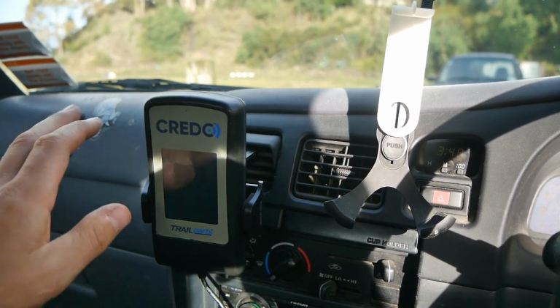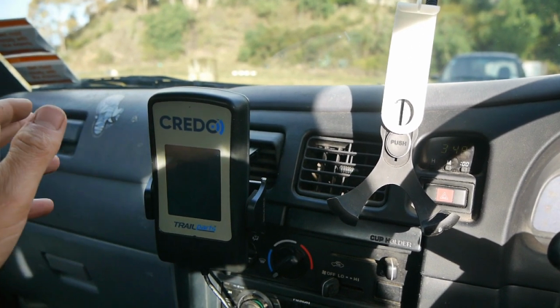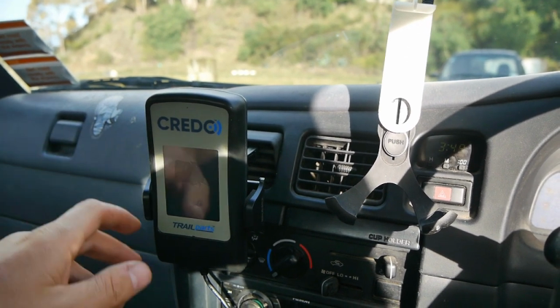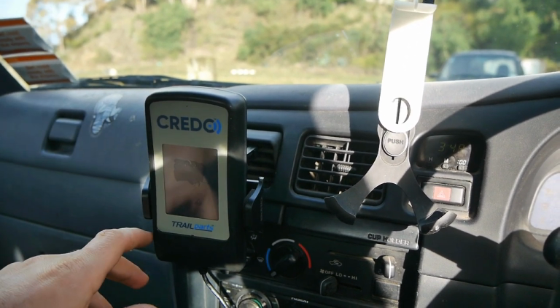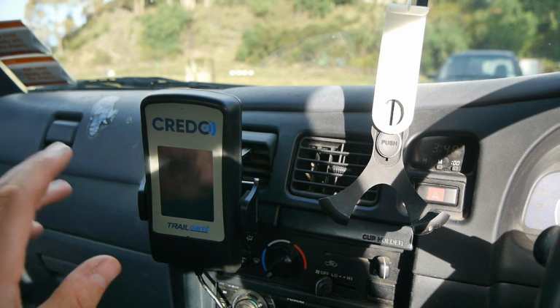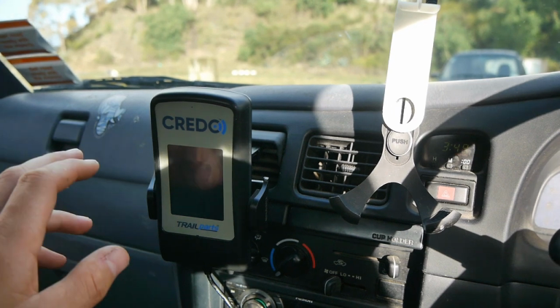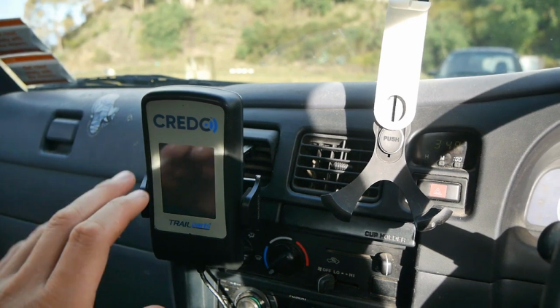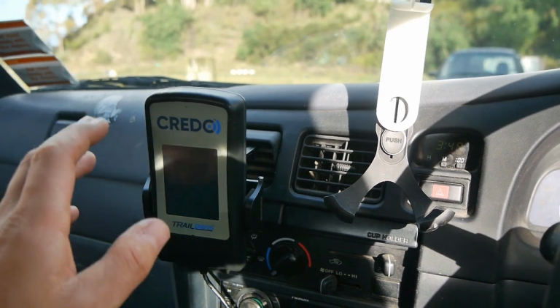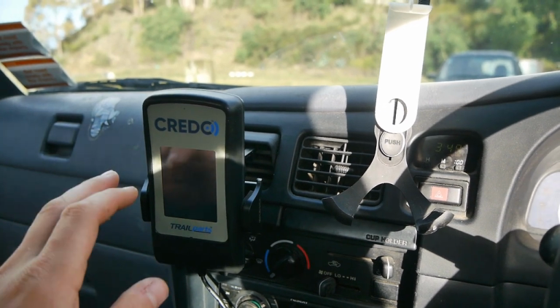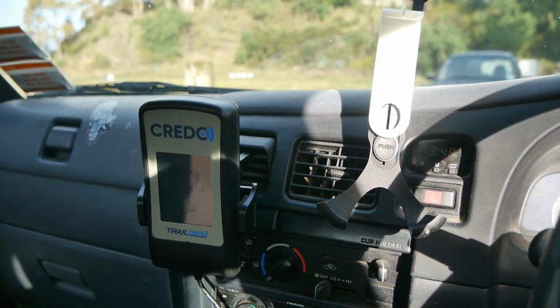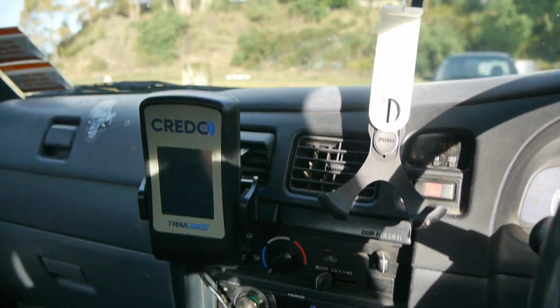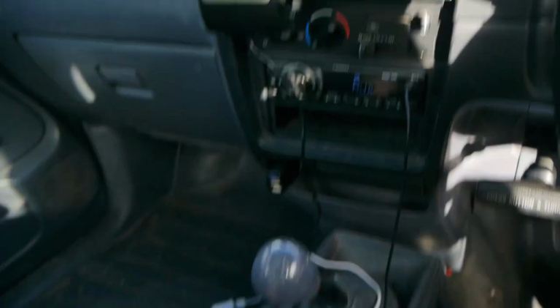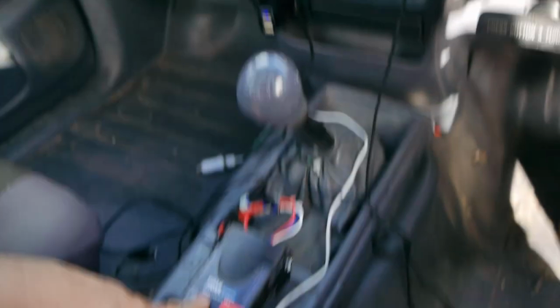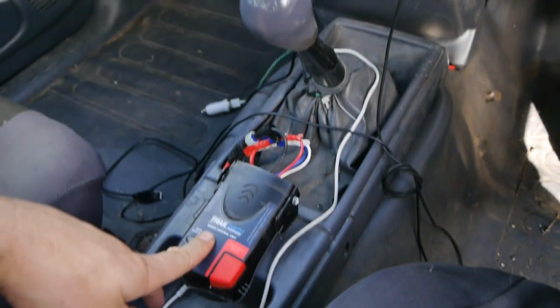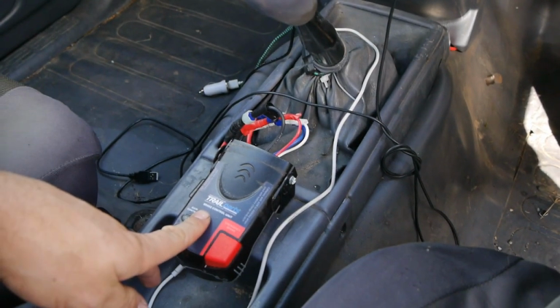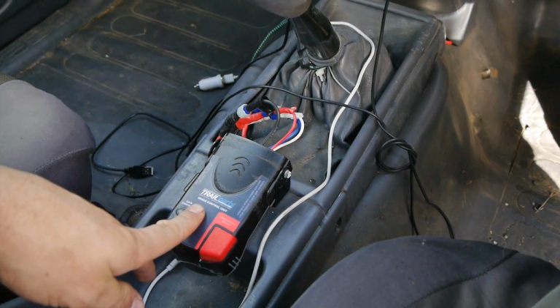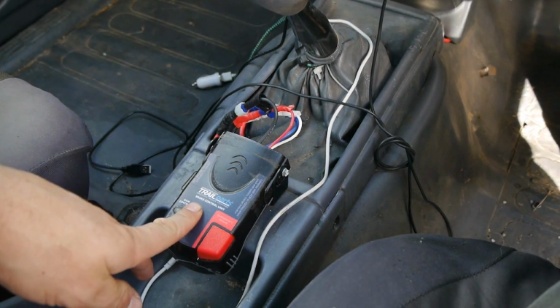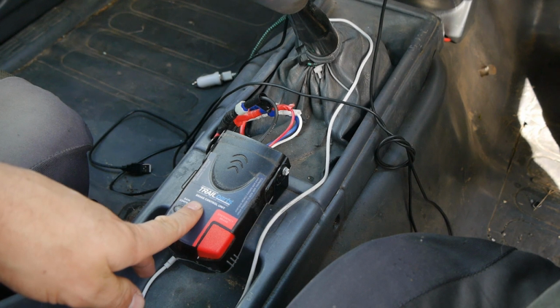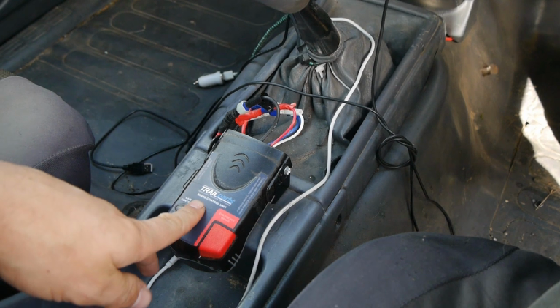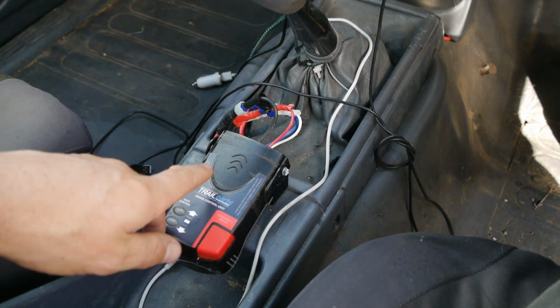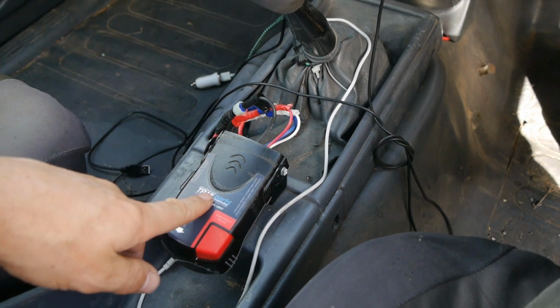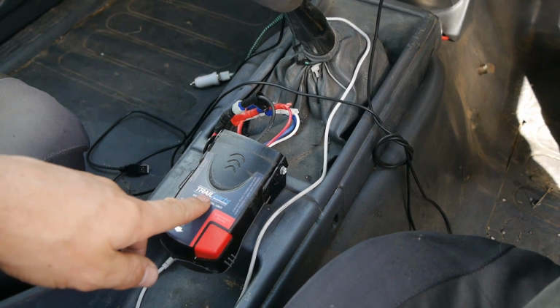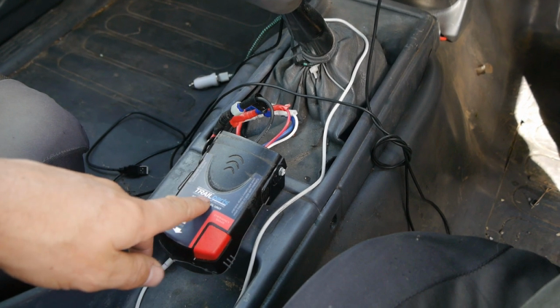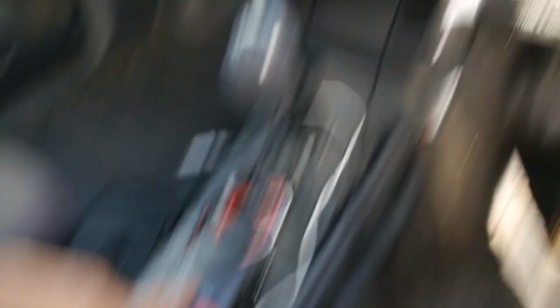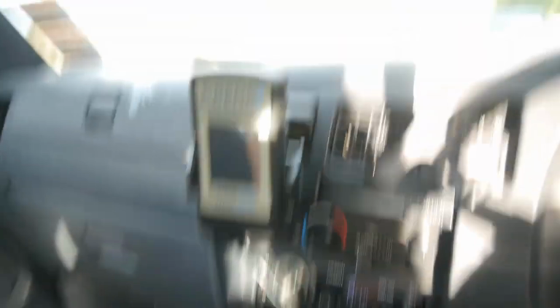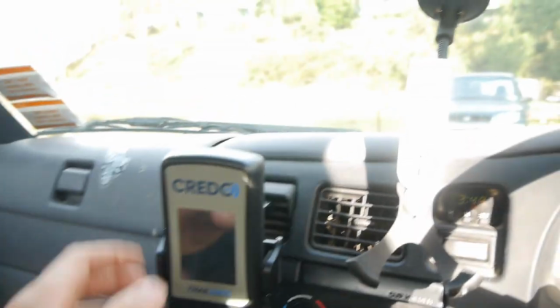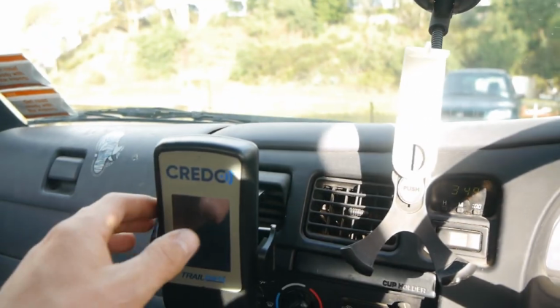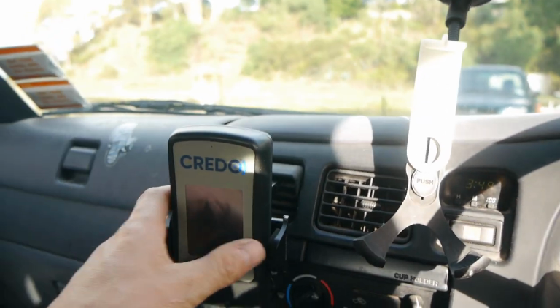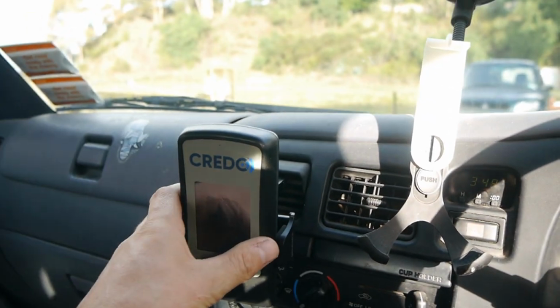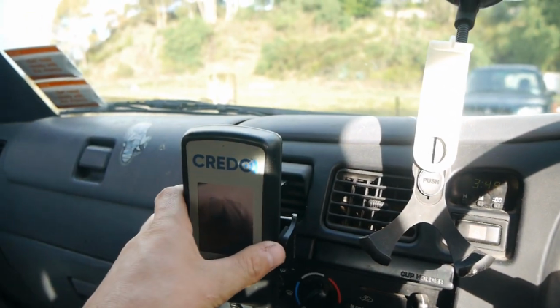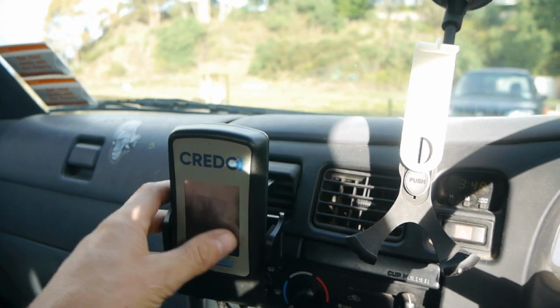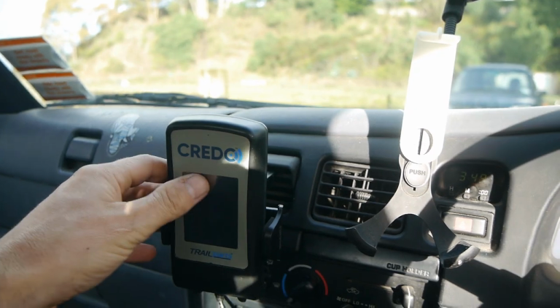Check out our website — we've got pricing on all of this. On our smart trailers we do have the wired unit as standard, and the wireless as an additional upgrade.